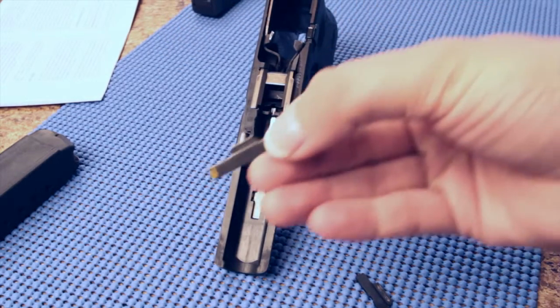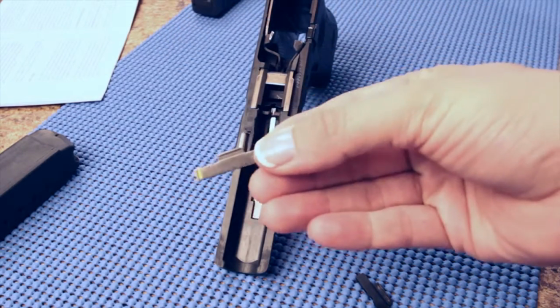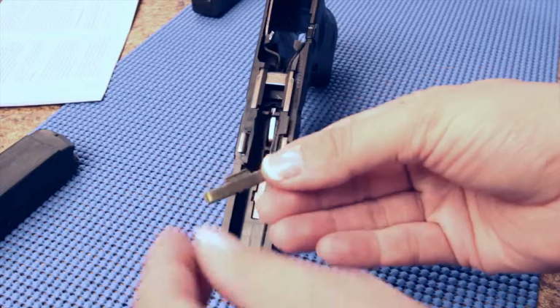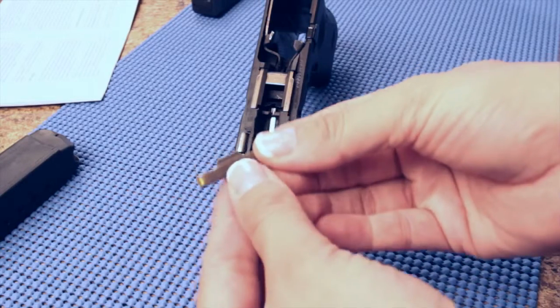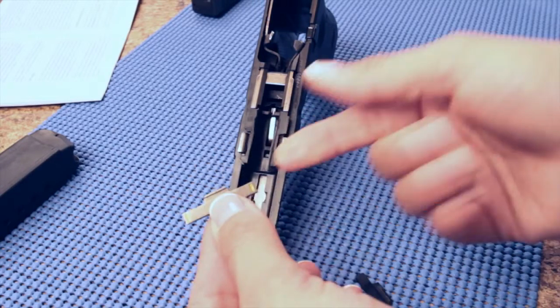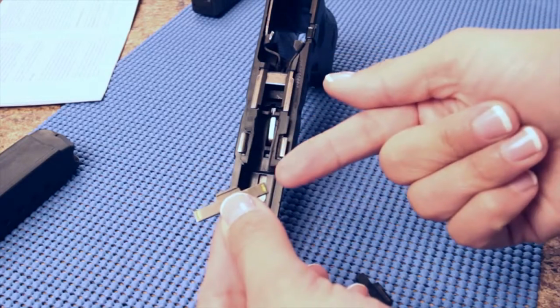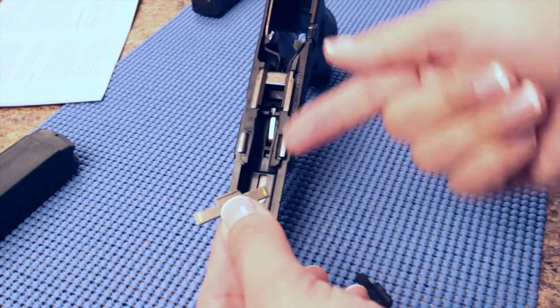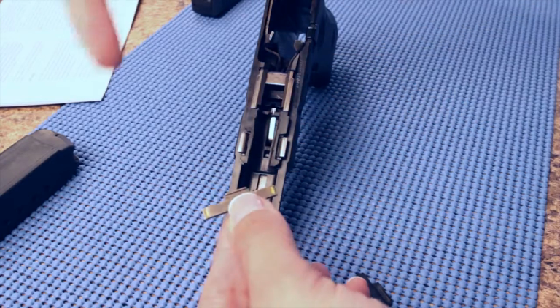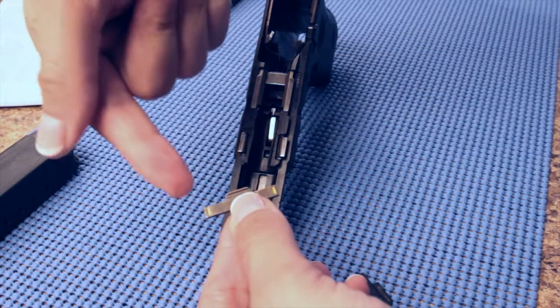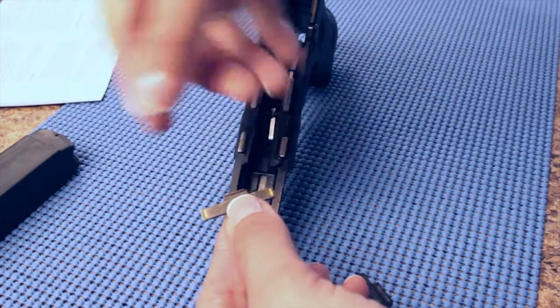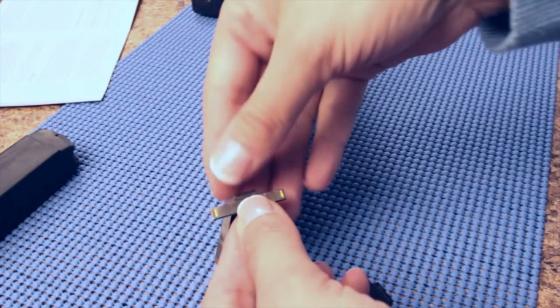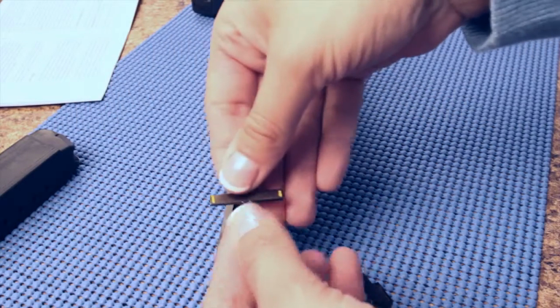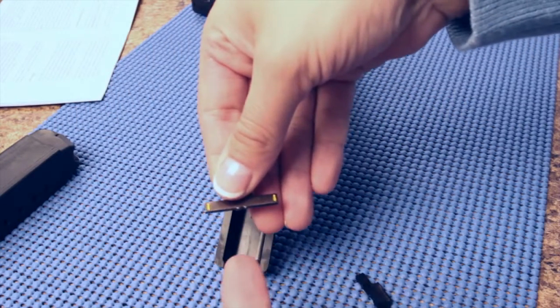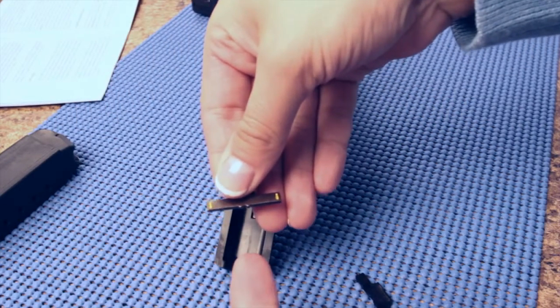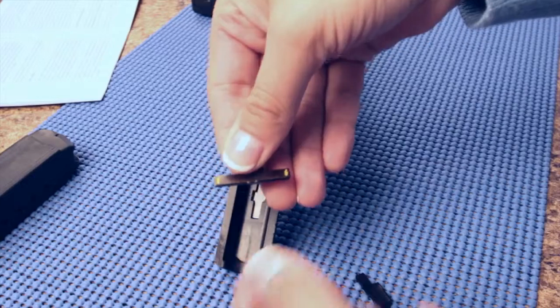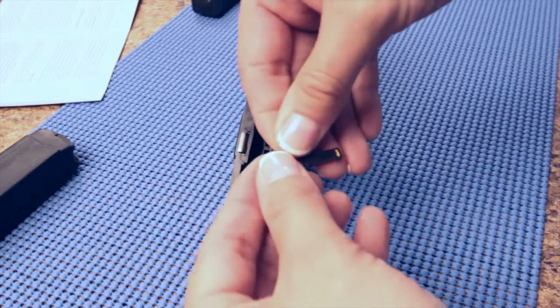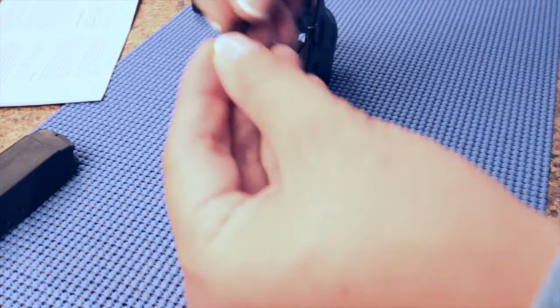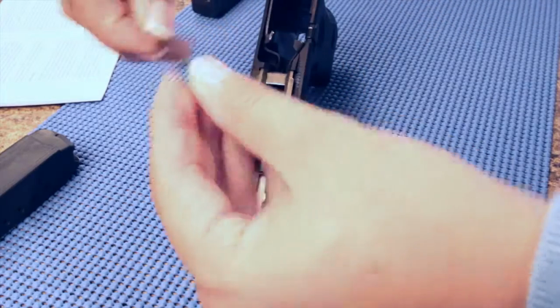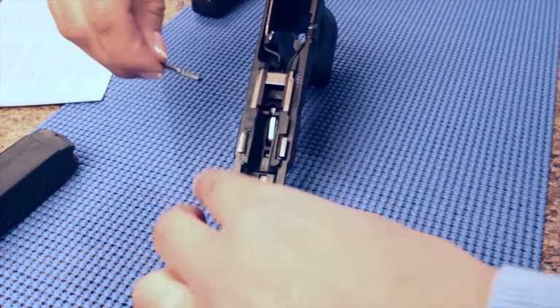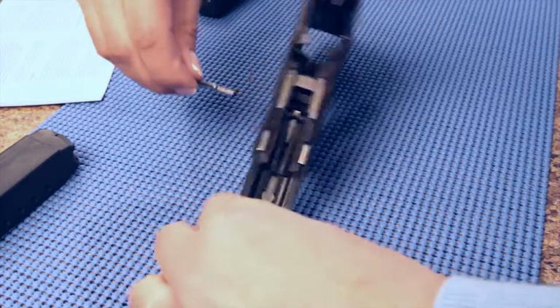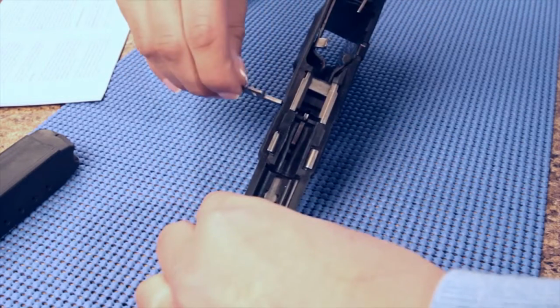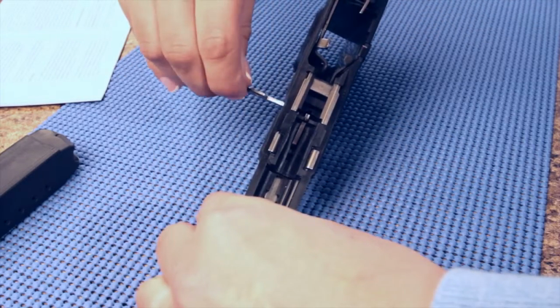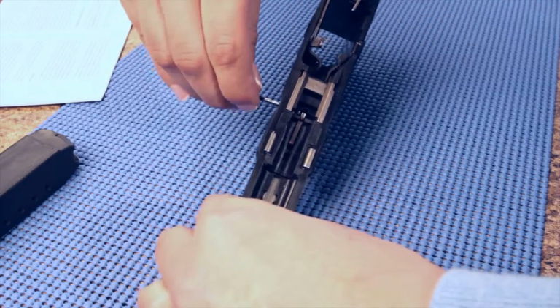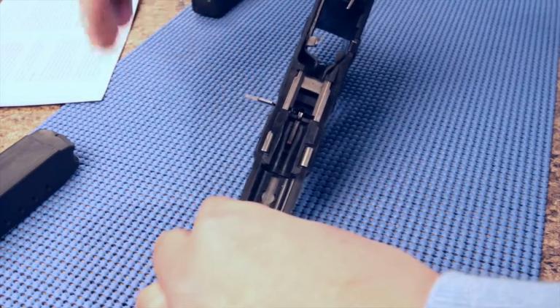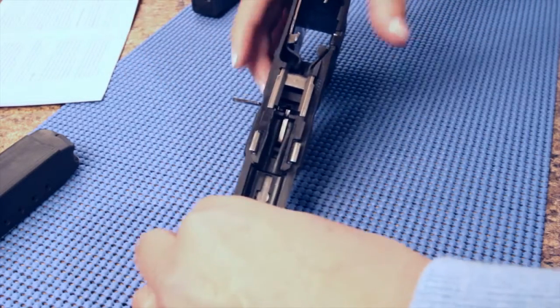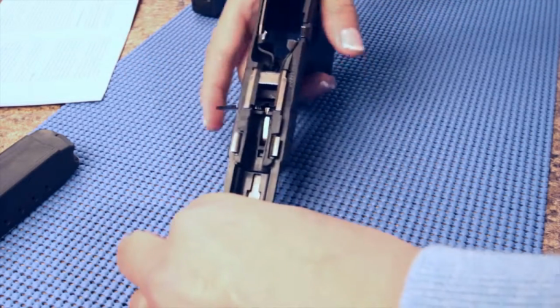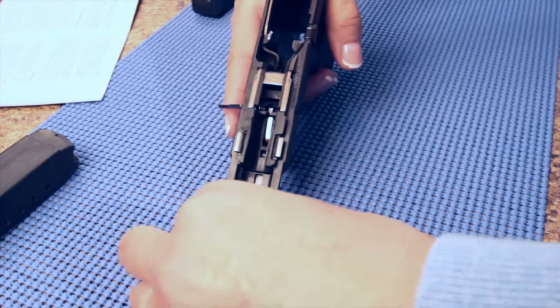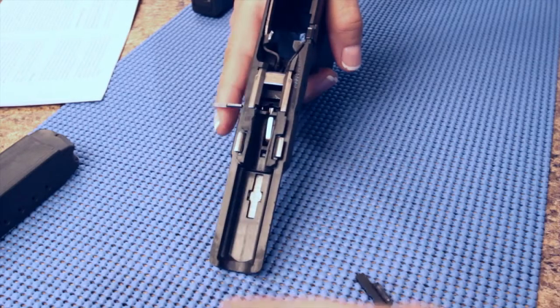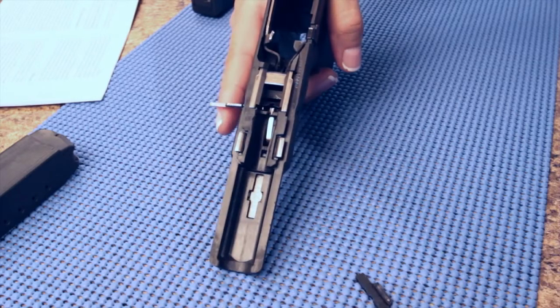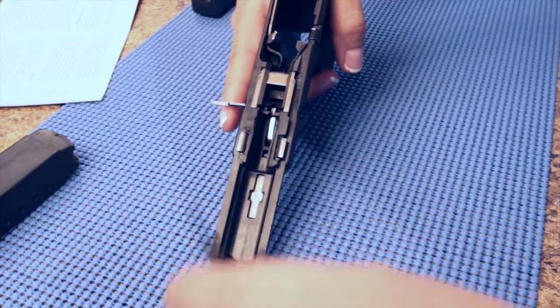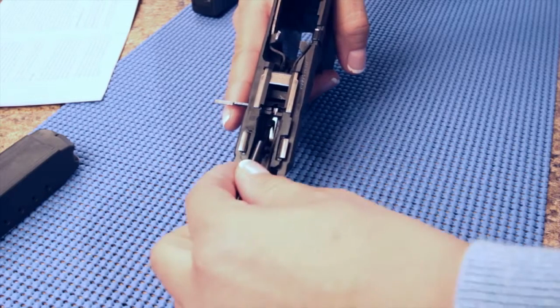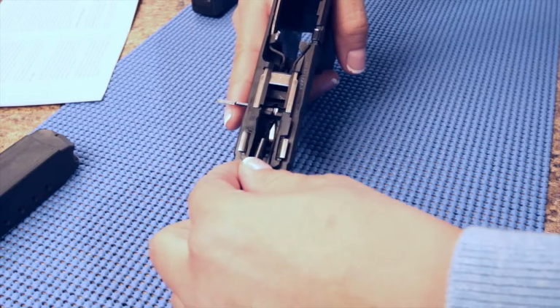Take the Lasermax takedown lever with the yellow dots. Make sure the yellow dots are facing towards the shooter. The two notches should be seated down. Balance the takedown lever with one finger while using the tool to compress the spring and slide it into place.